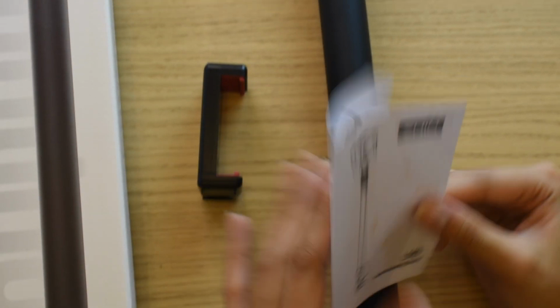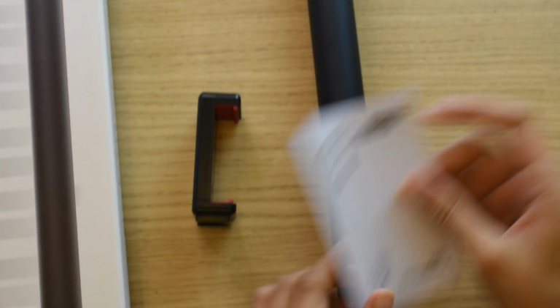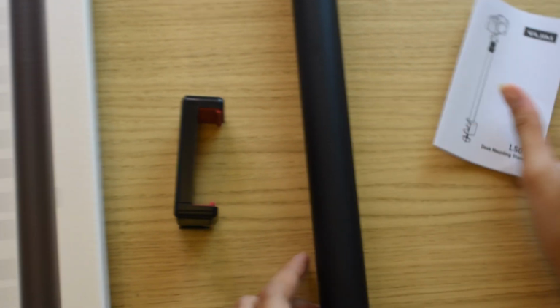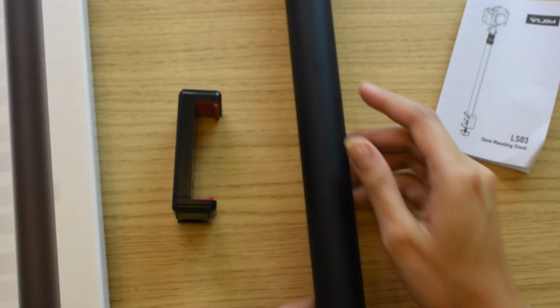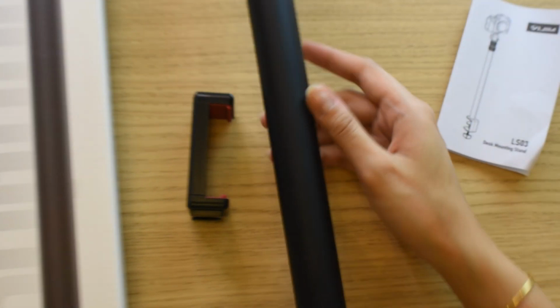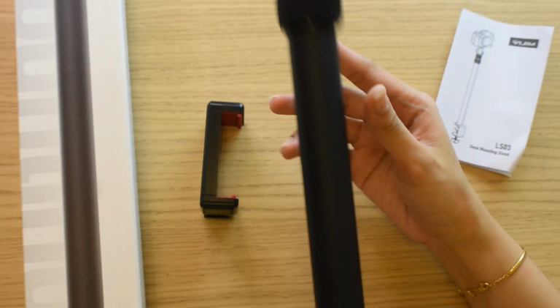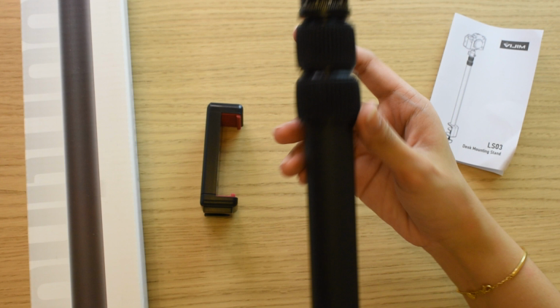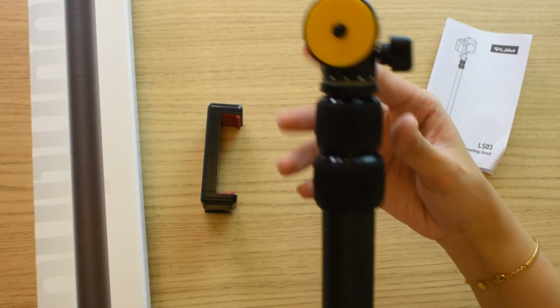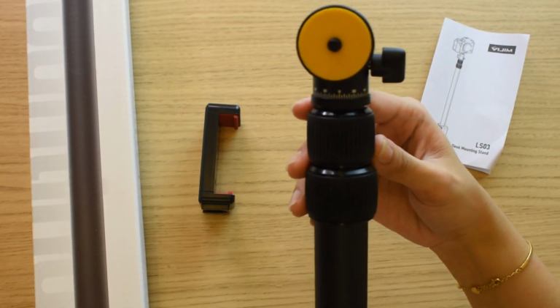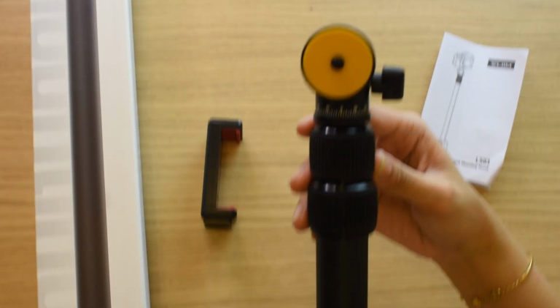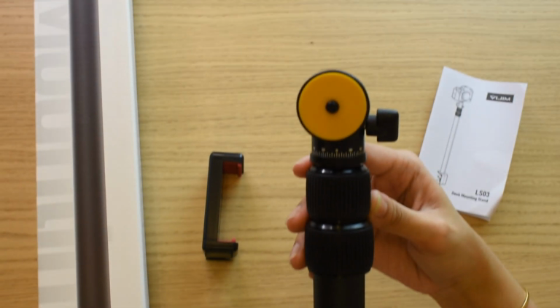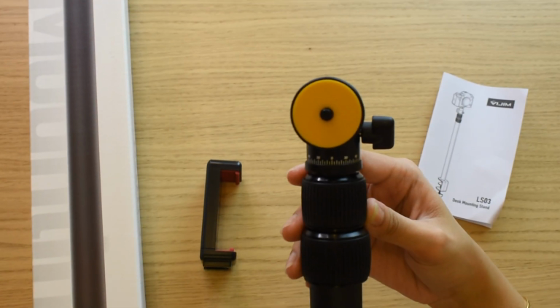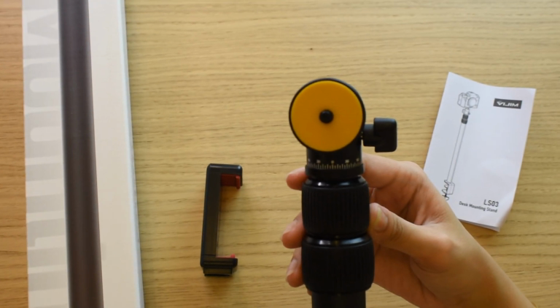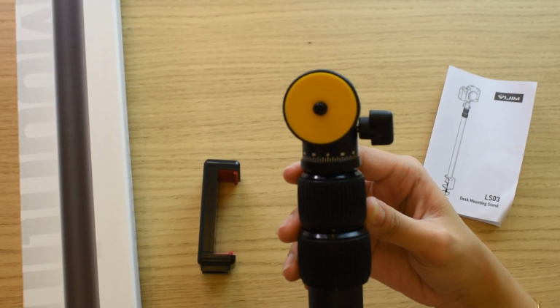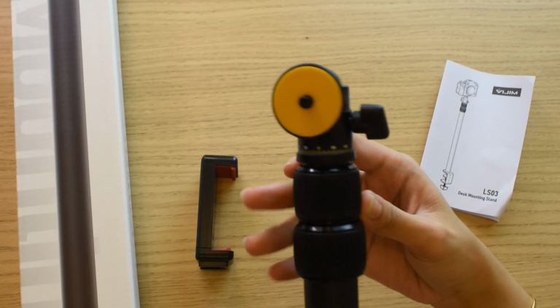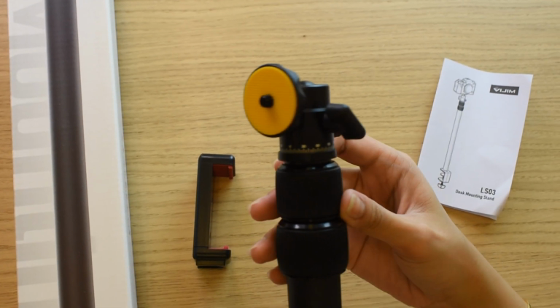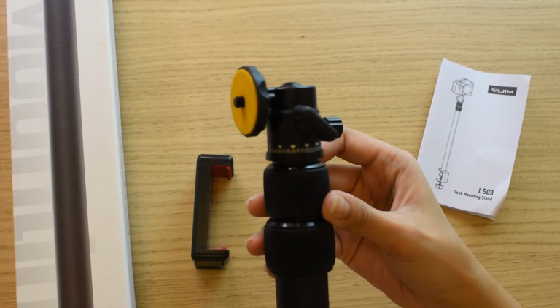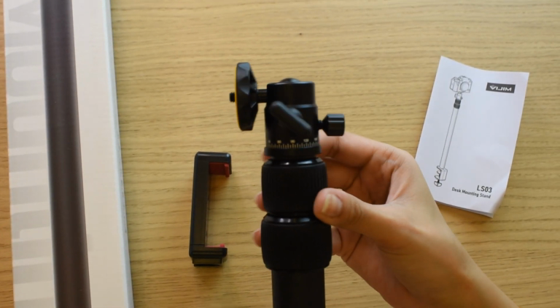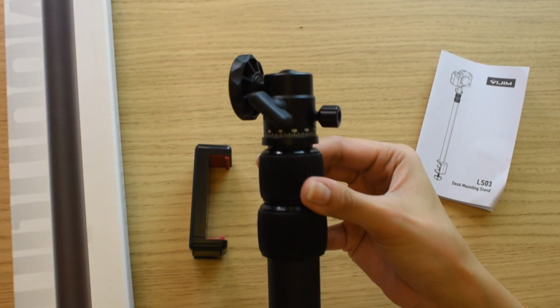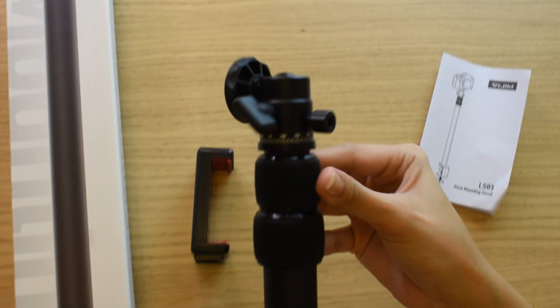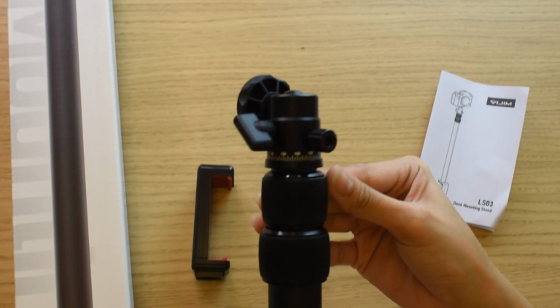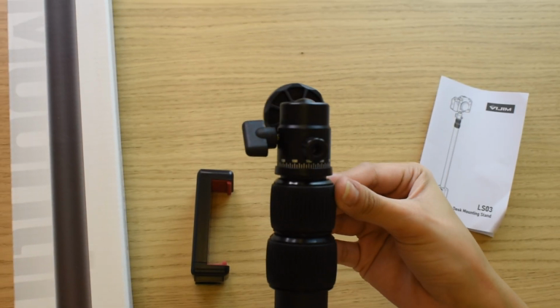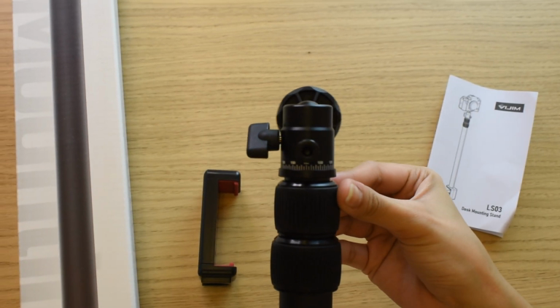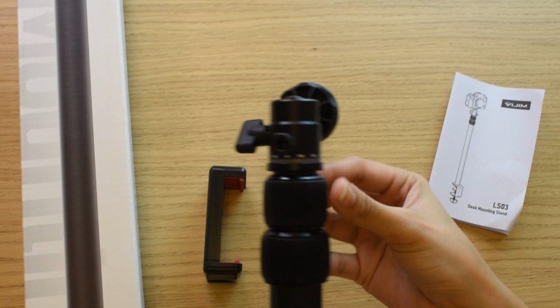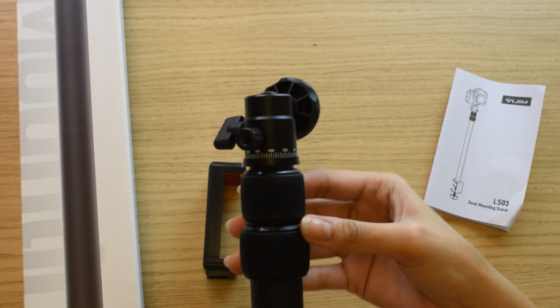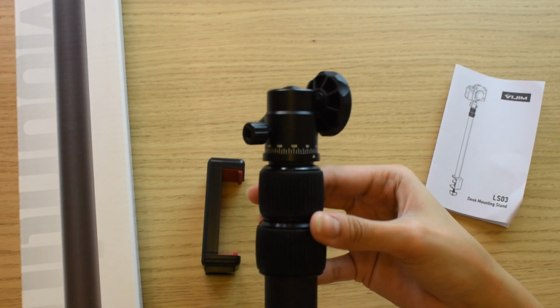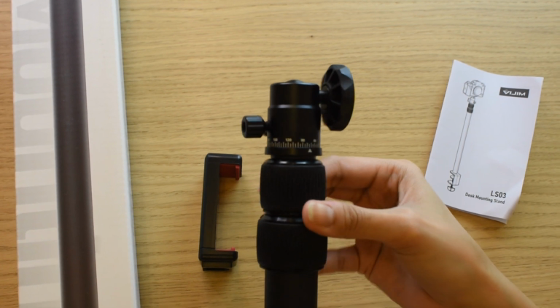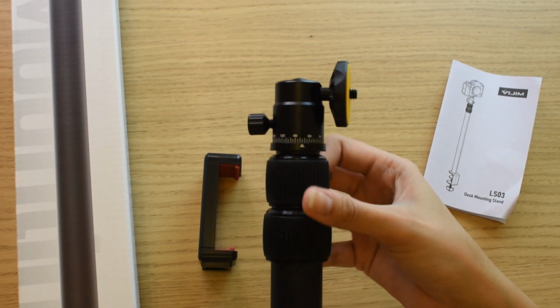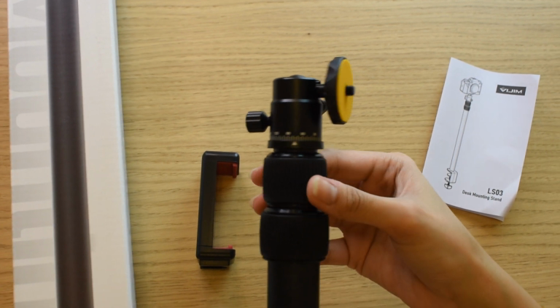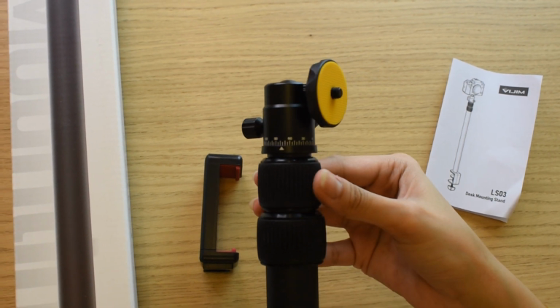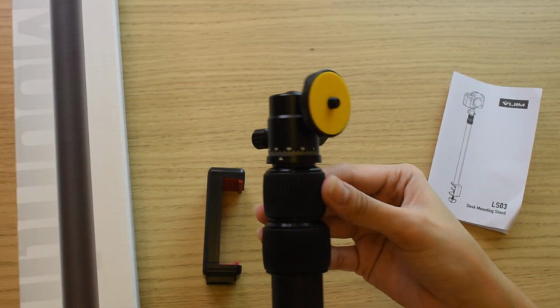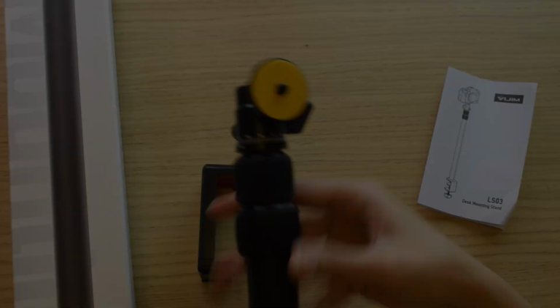So this will be the close-up view for the ball head. You can mount a lot of things here, from smartphones to DSLRs to ring lights, since this screw is universal.